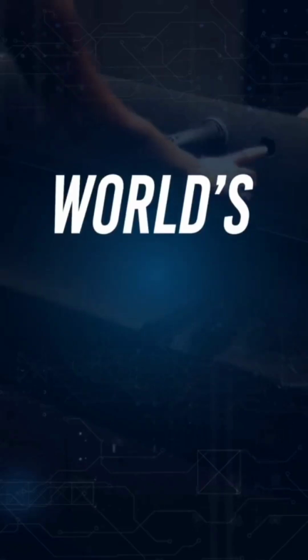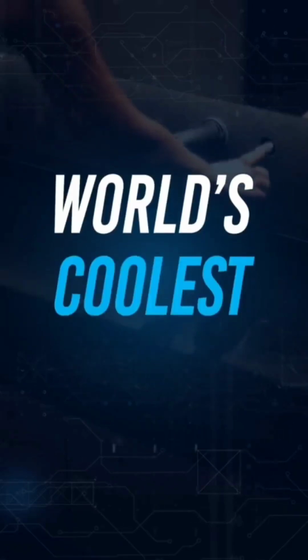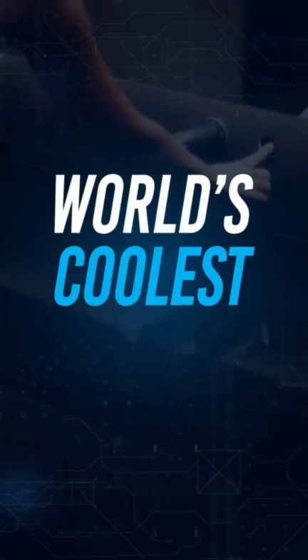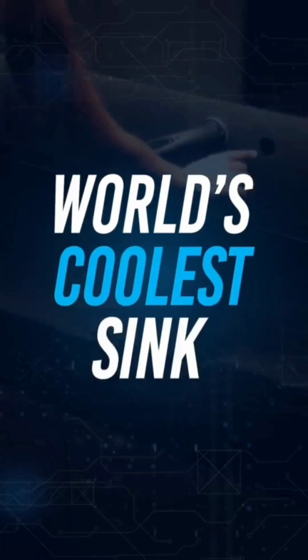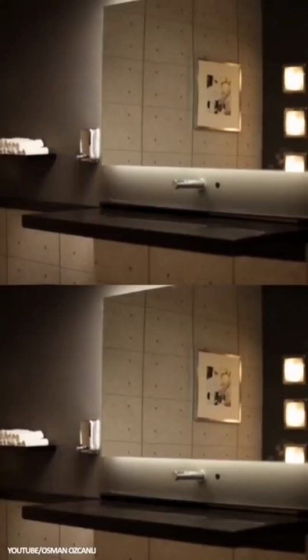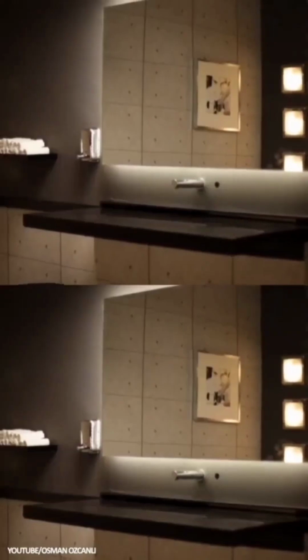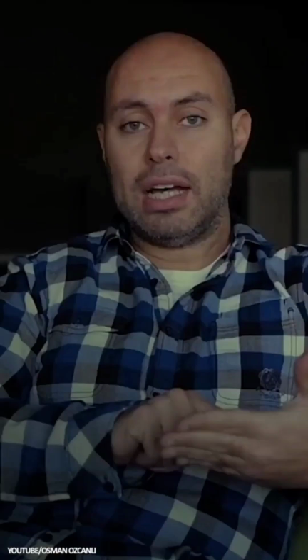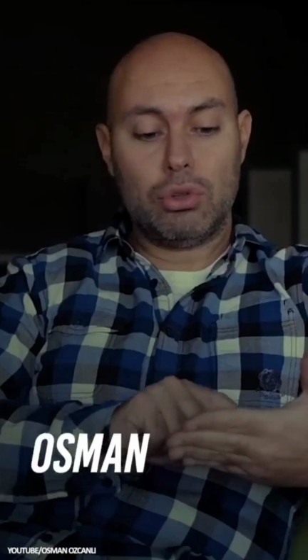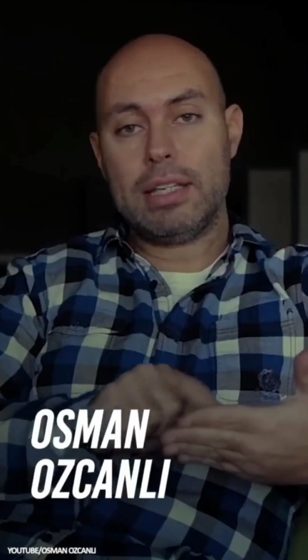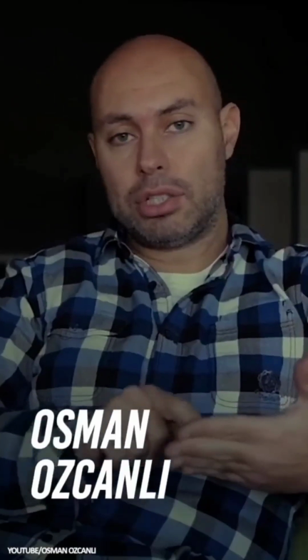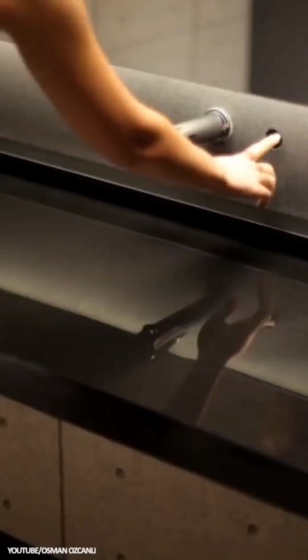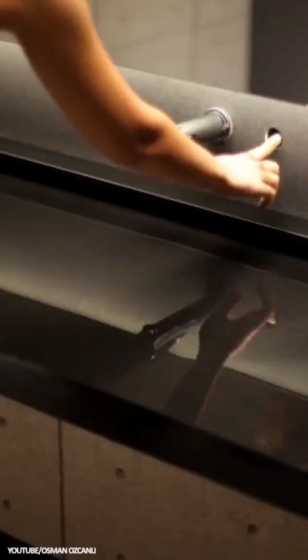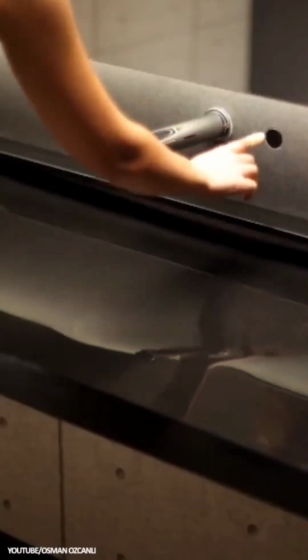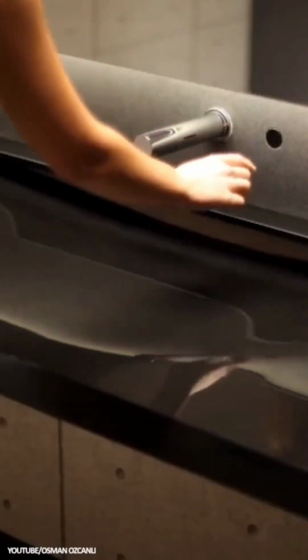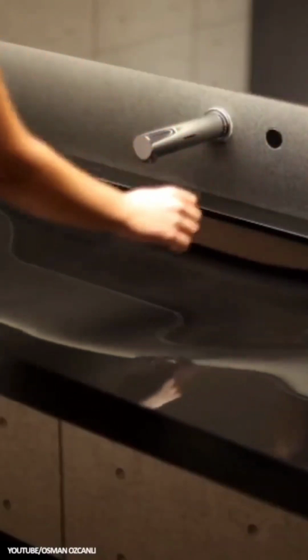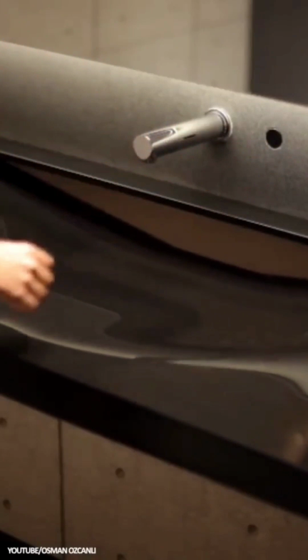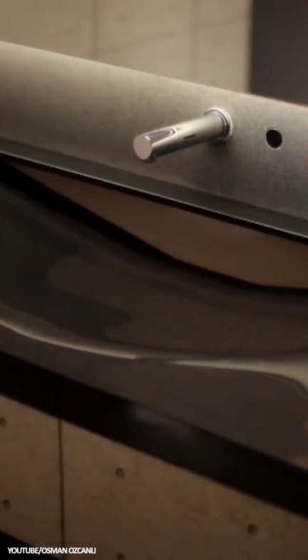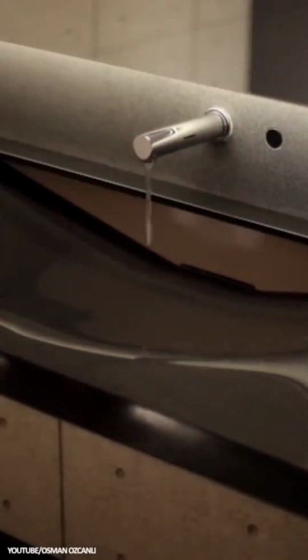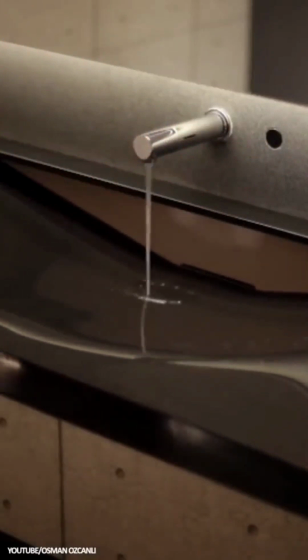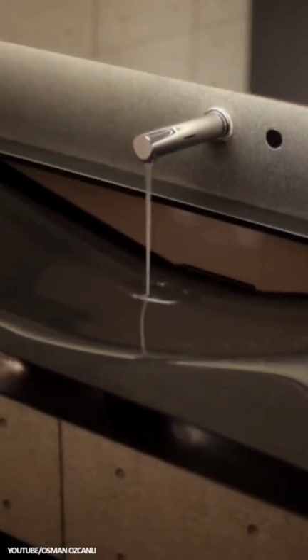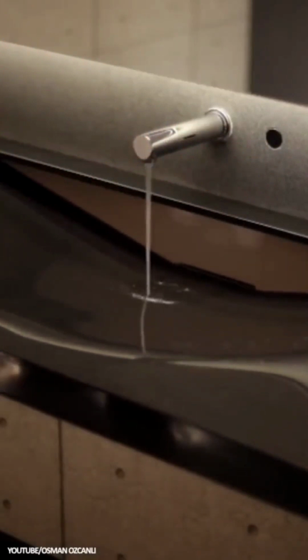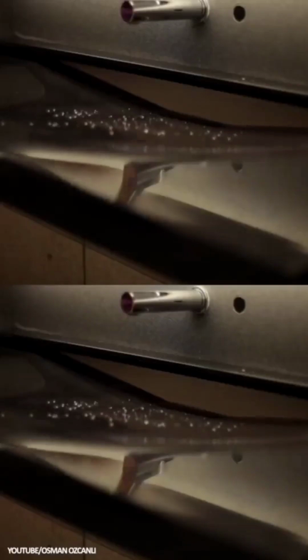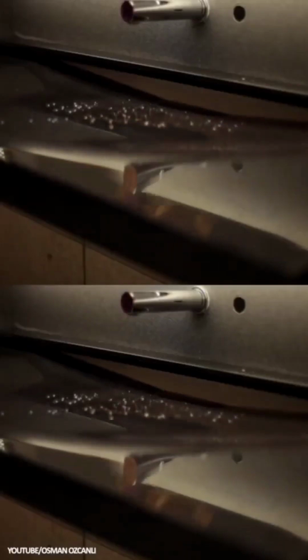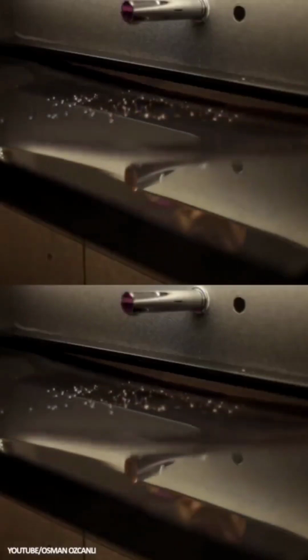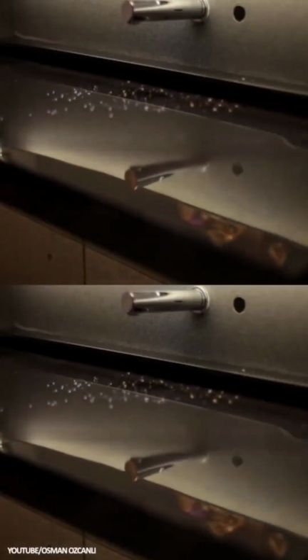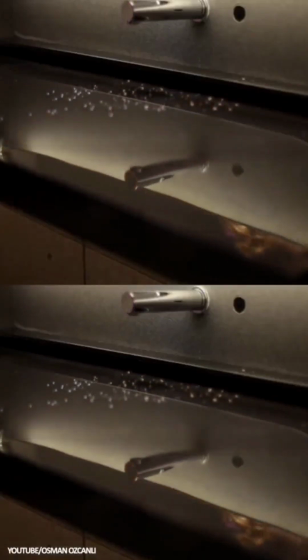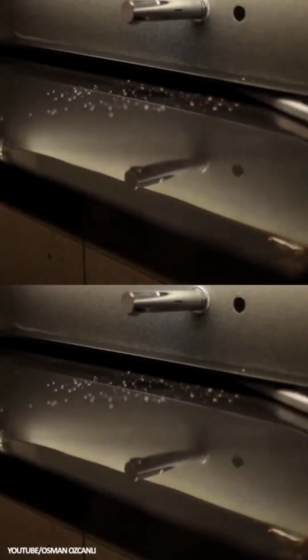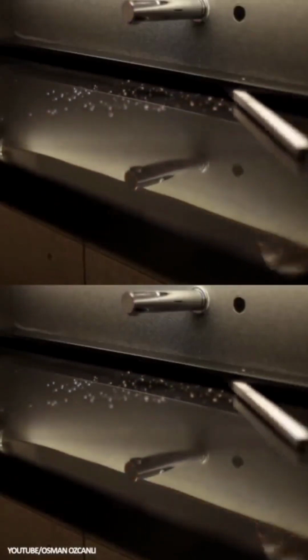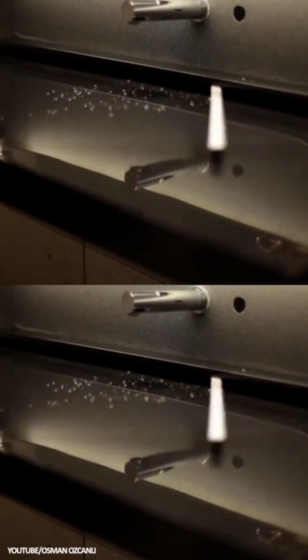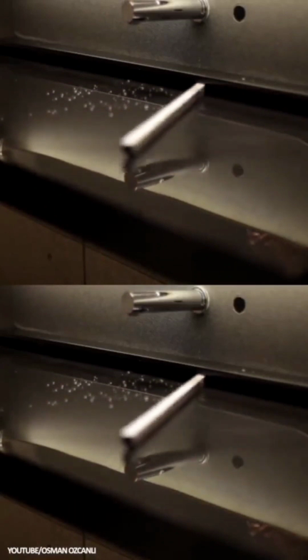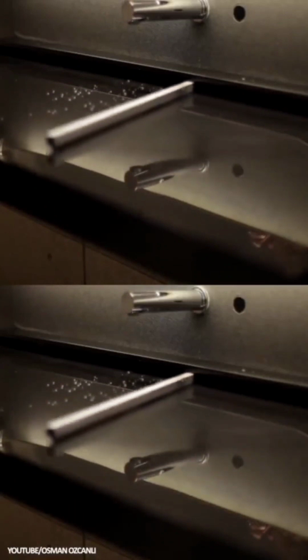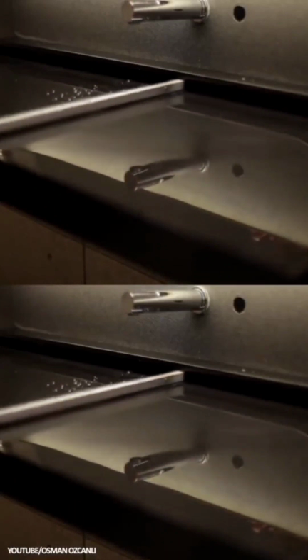World's Coolest Sink: This hidden sink from inventor Osman Azkanli is a countertop surface that drops, revealing a hidden bowl and drain at the press of a button. The same button can disappear the sink, which self-cleans and removes any remaining water using a wiper.